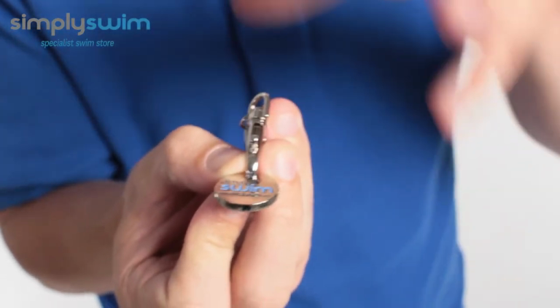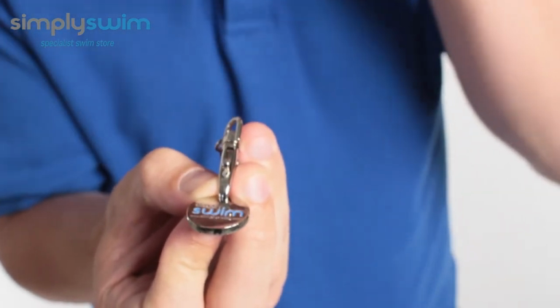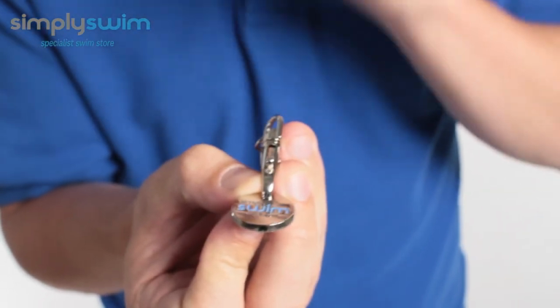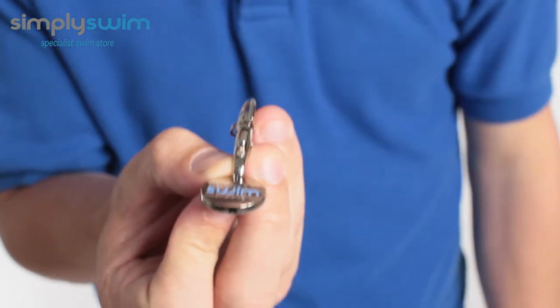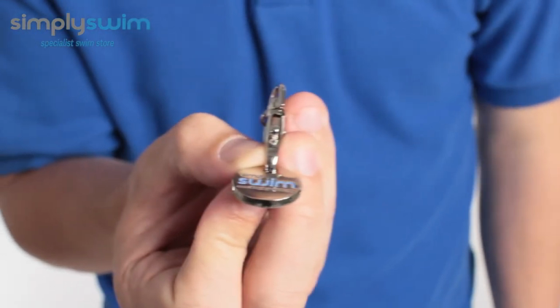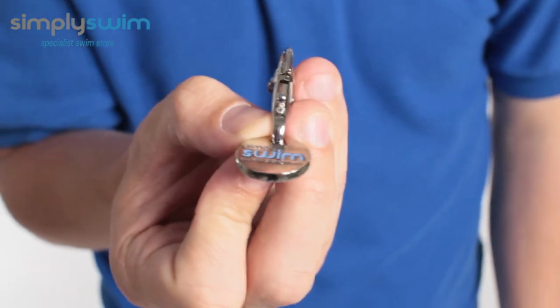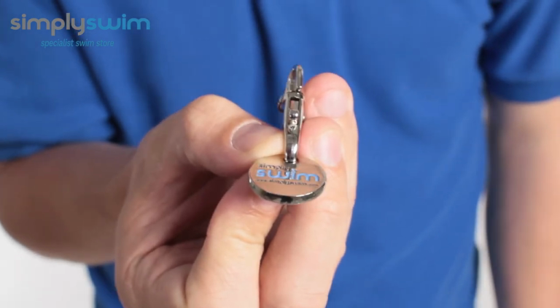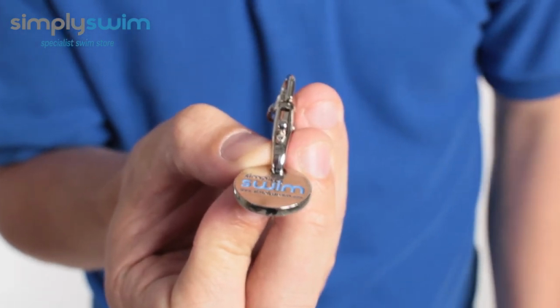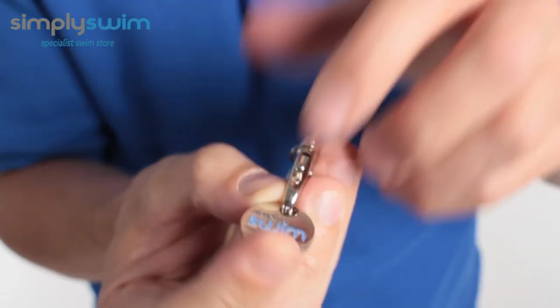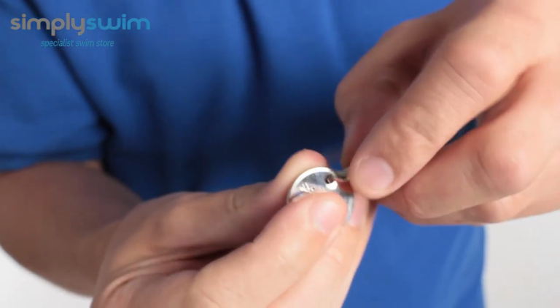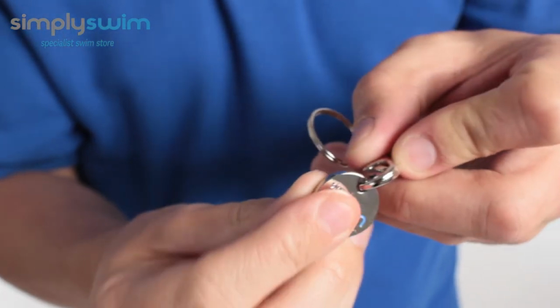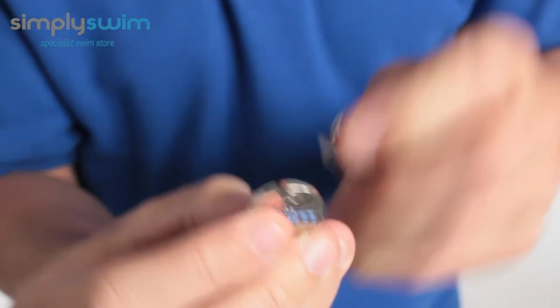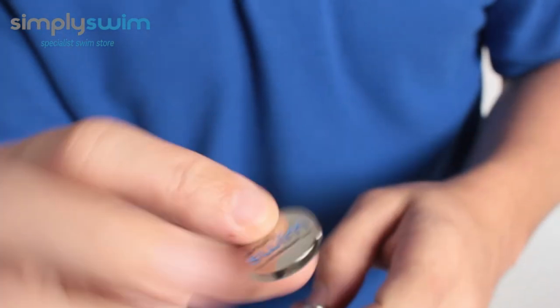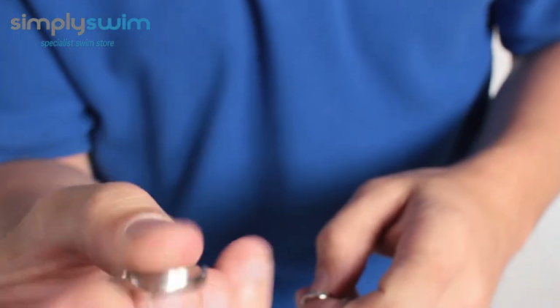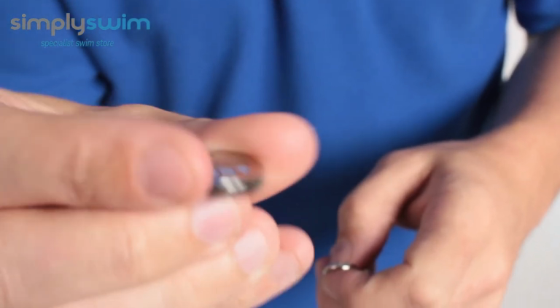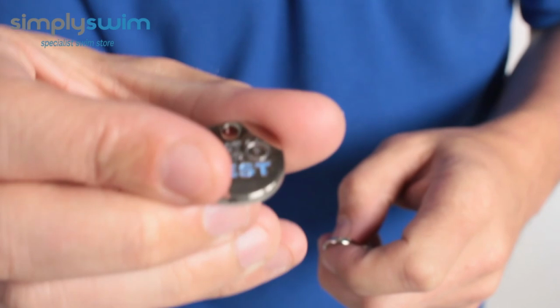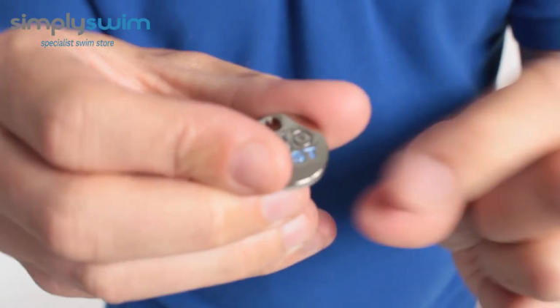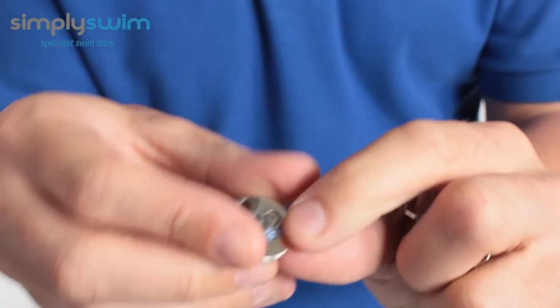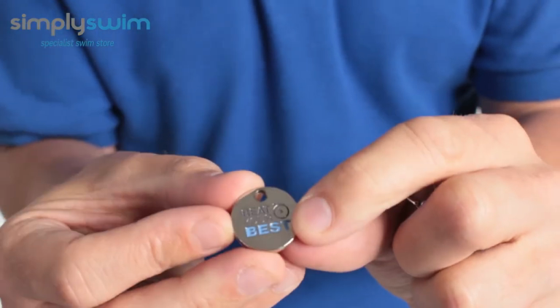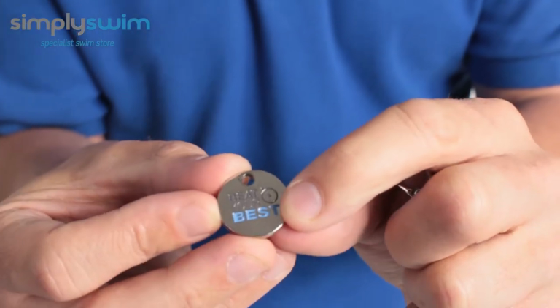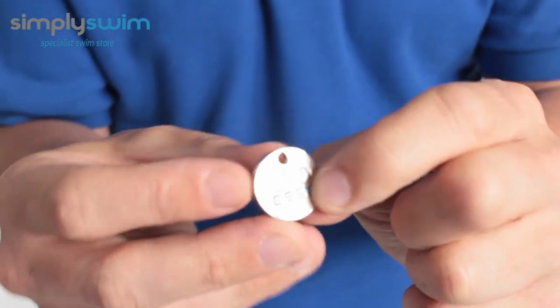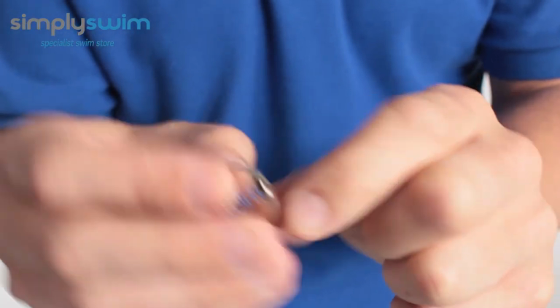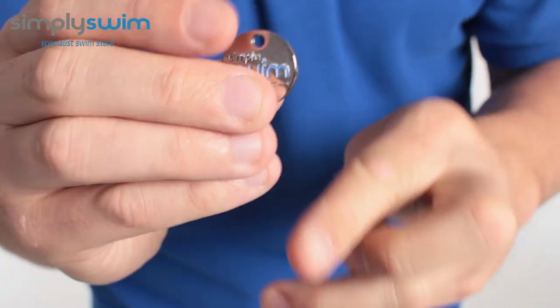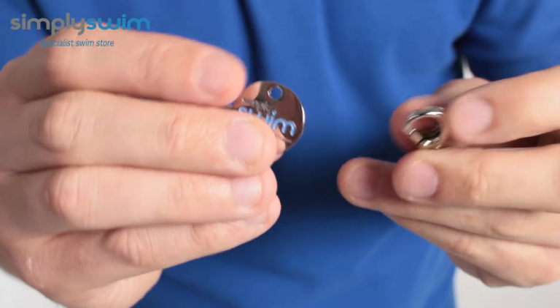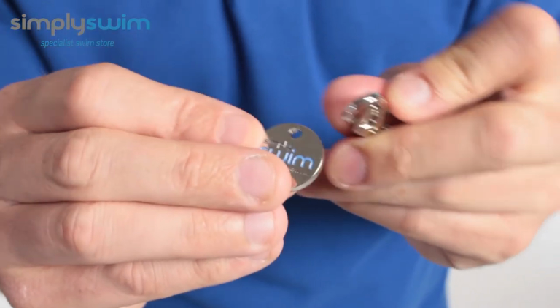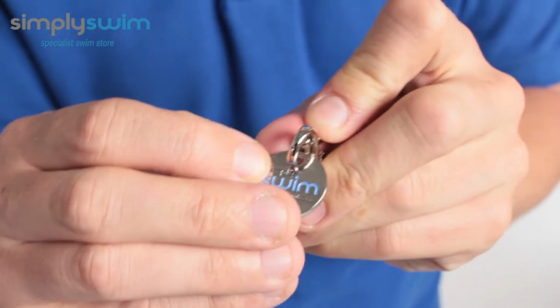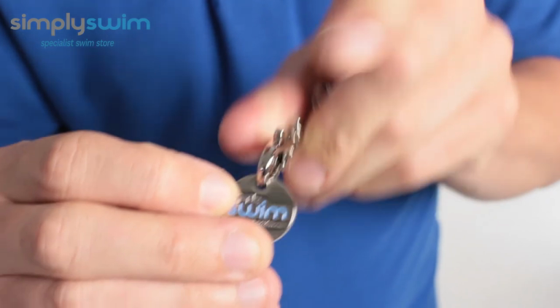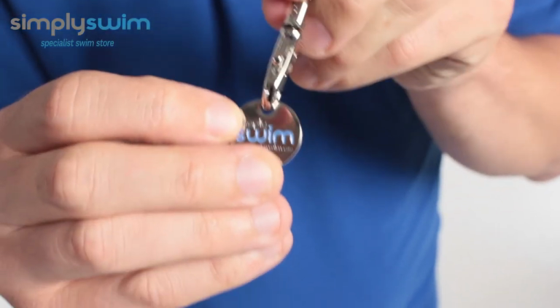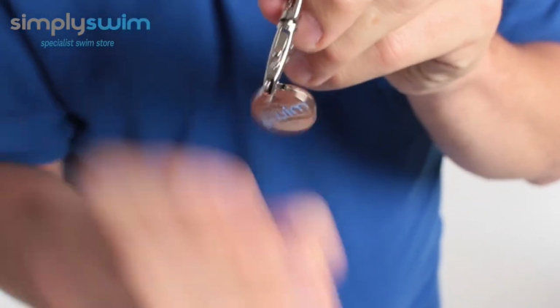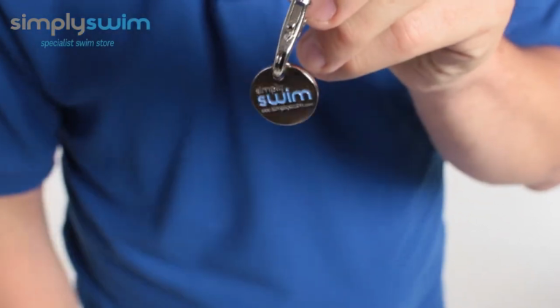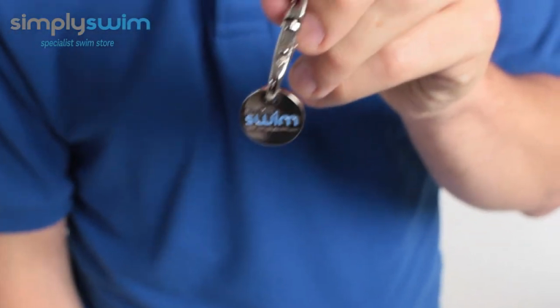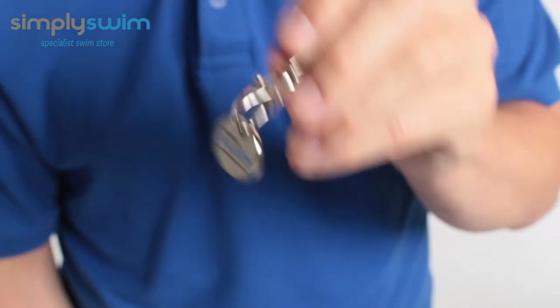This means you never have to worry about having a pound coin for the lockers. It's really easy to attach. On the back there, you've got 'beat your best', which is a really cool thing. This will just fit into the locker and, hey presto, you won't have to use any pound coins.